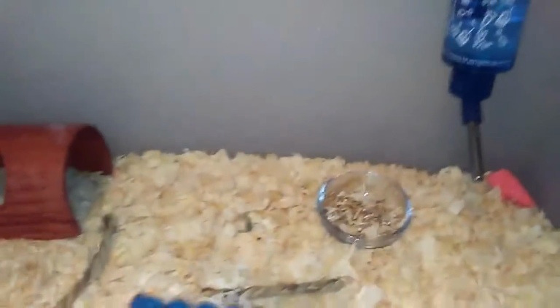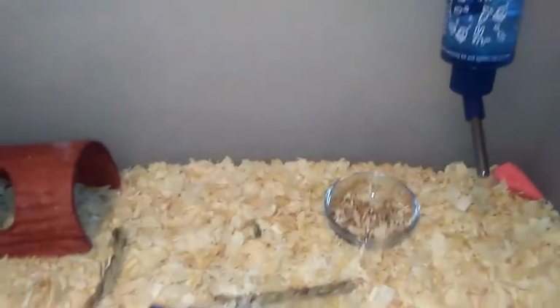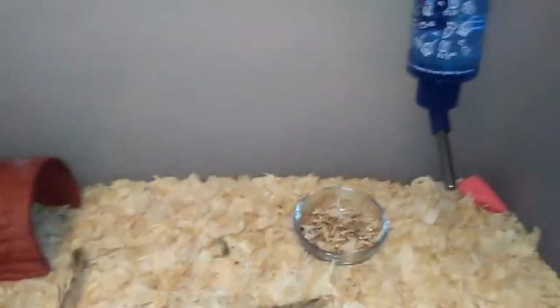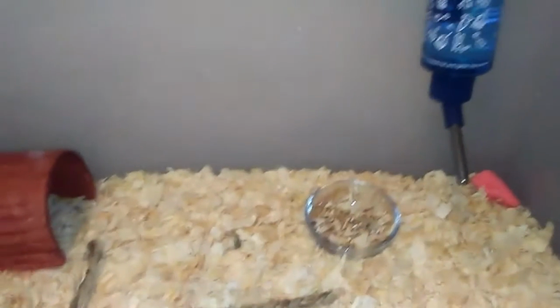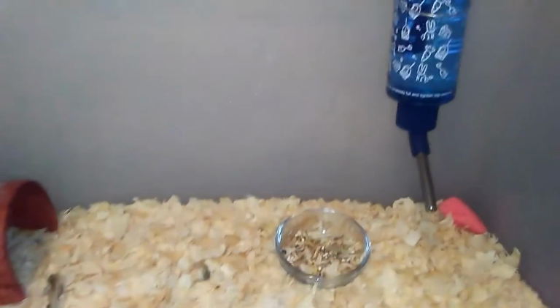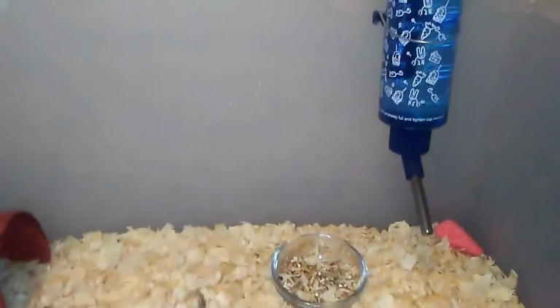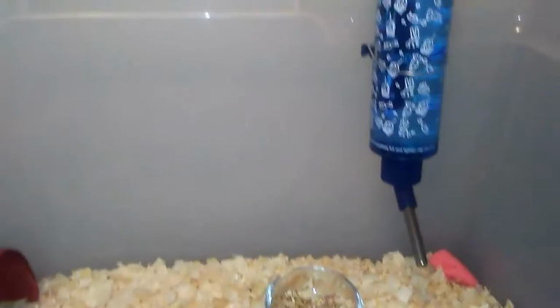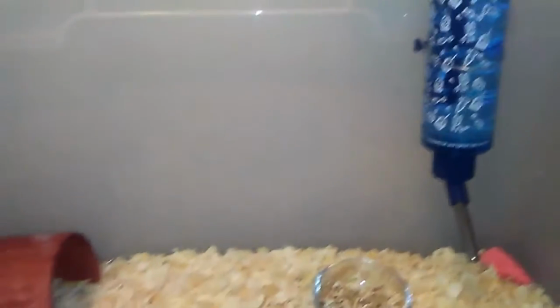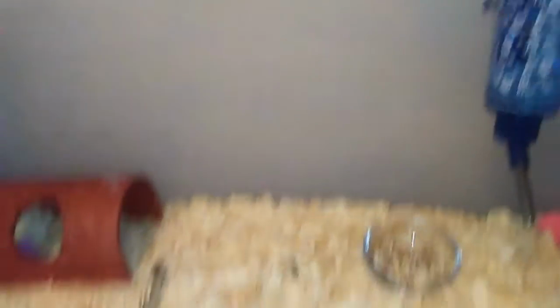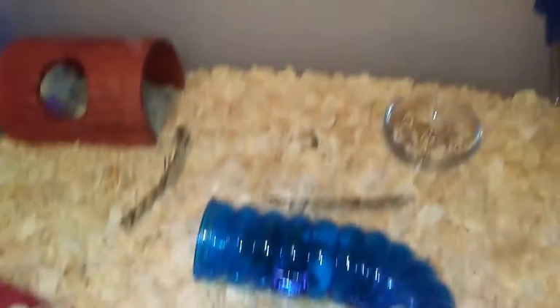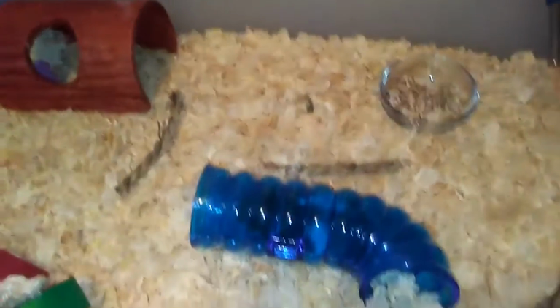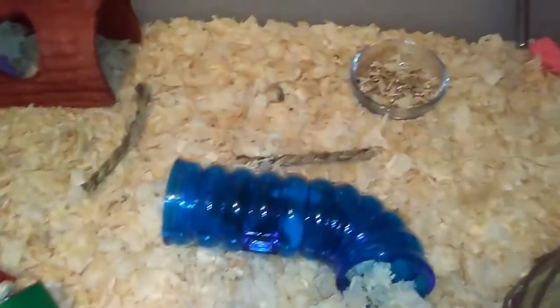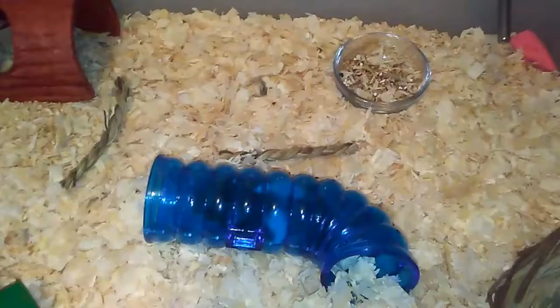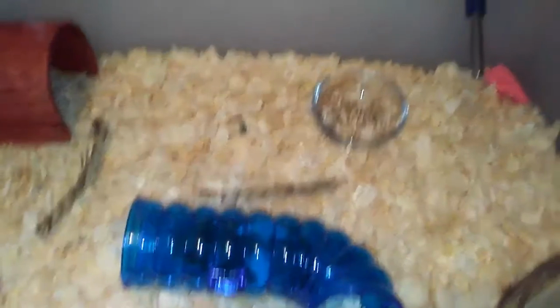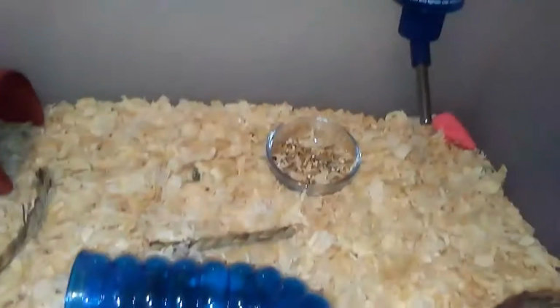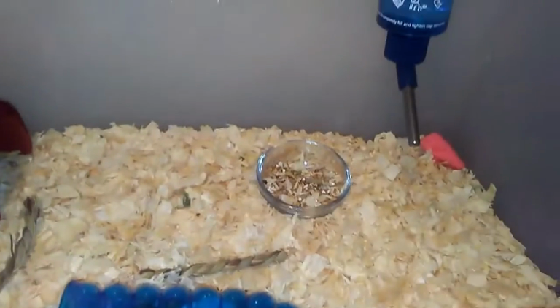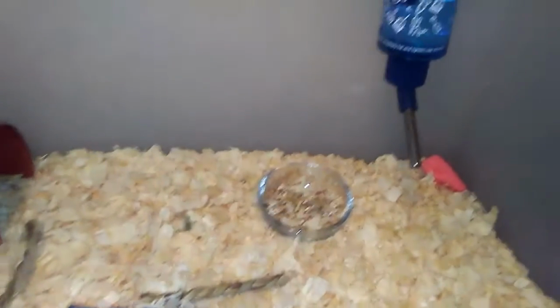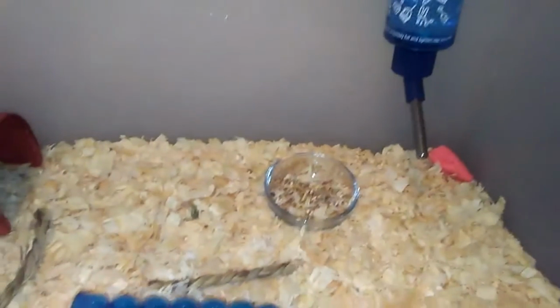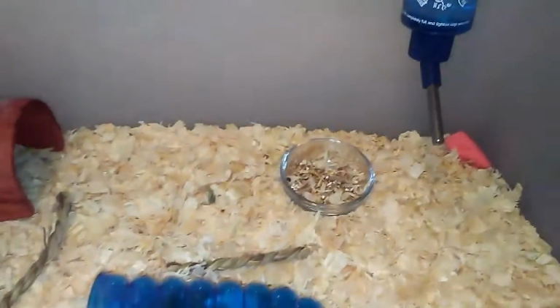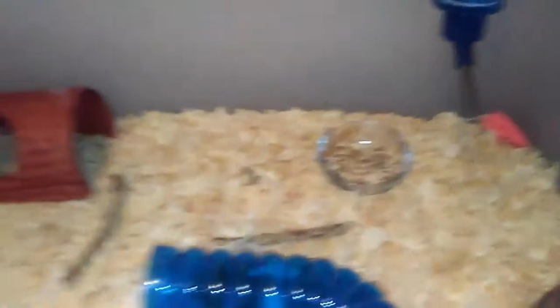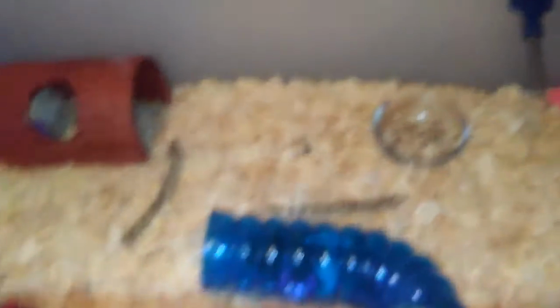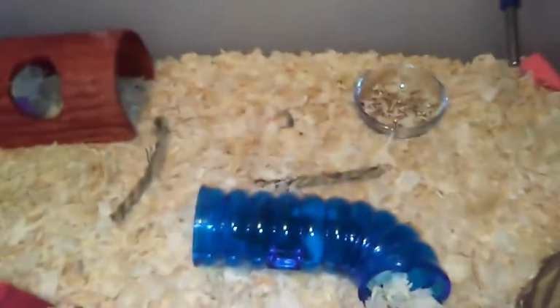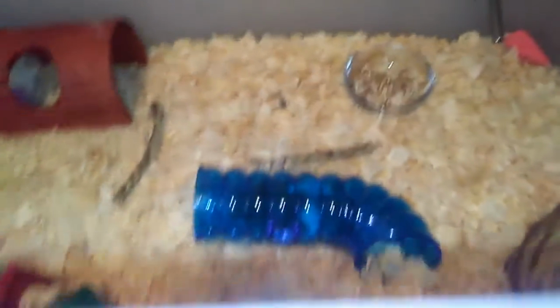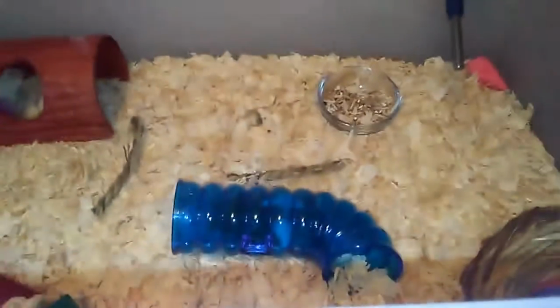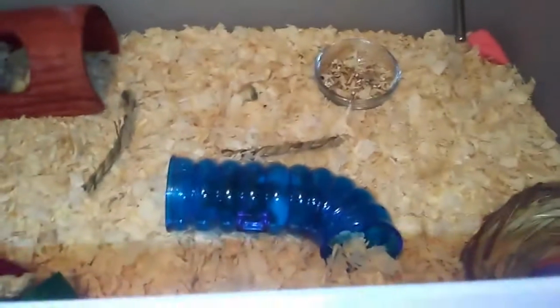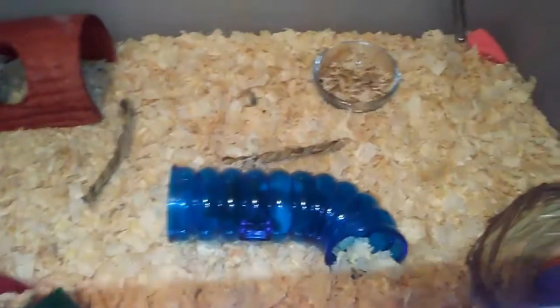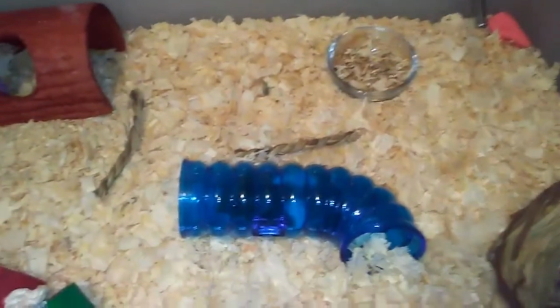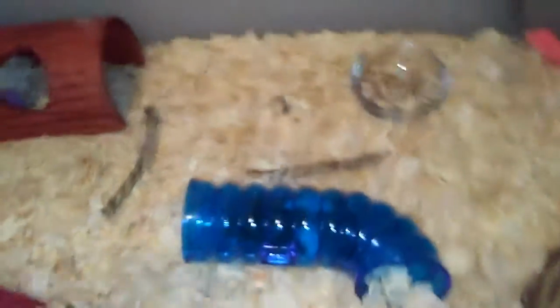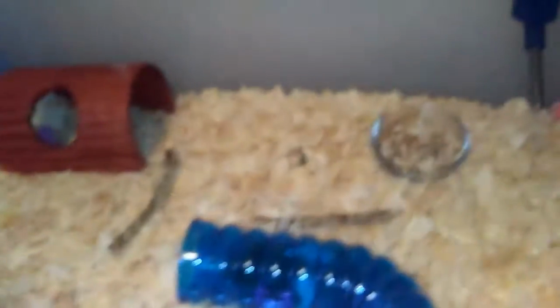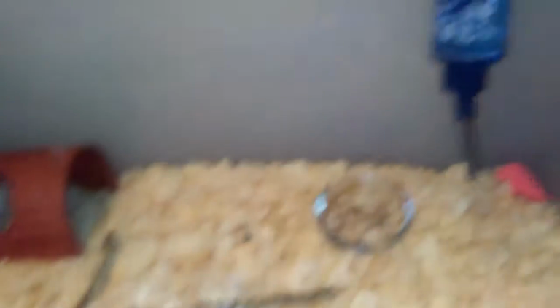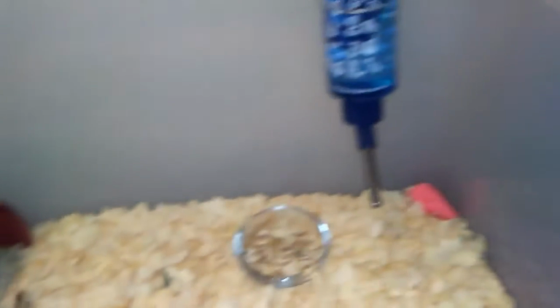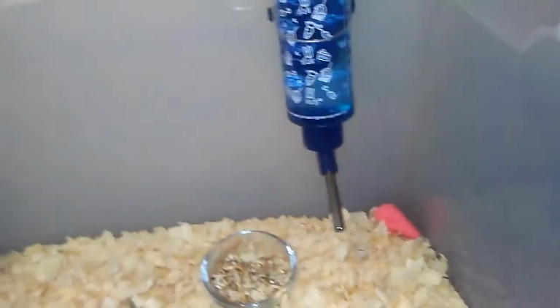Today I'm doing a cage tour for Patch. Patch is in here right now. Find Patch — where's Patch? This is his cage.